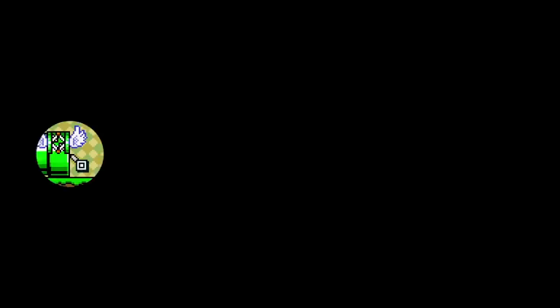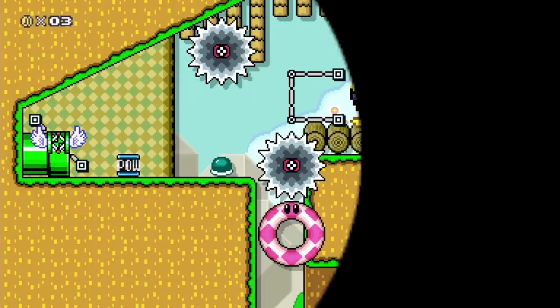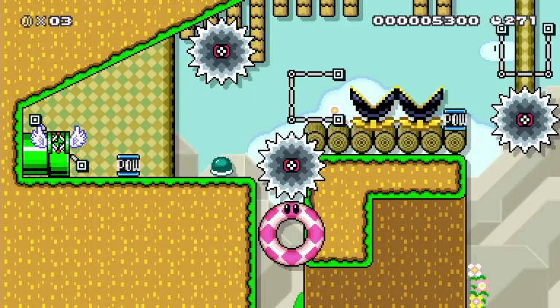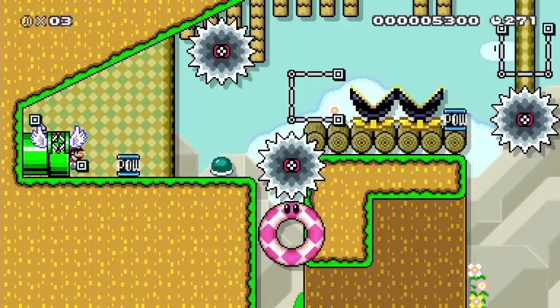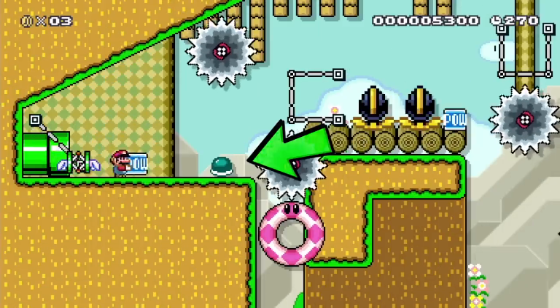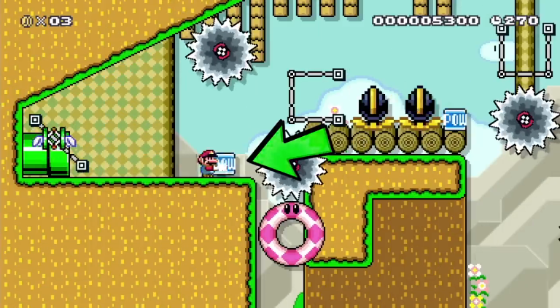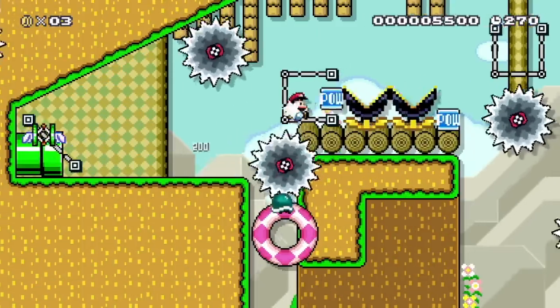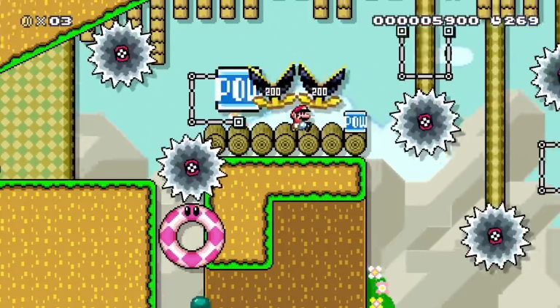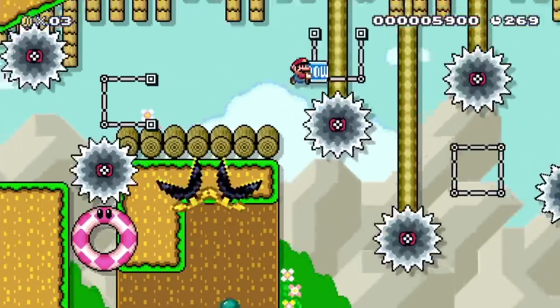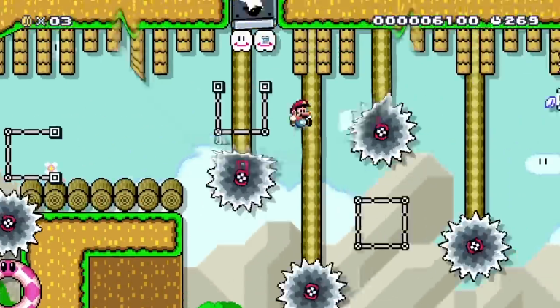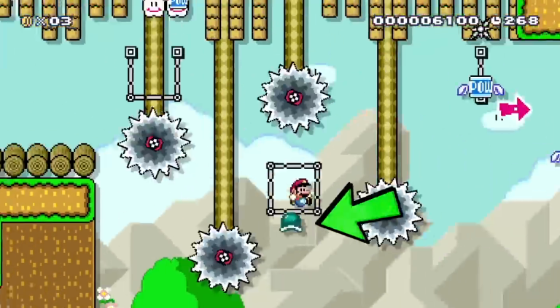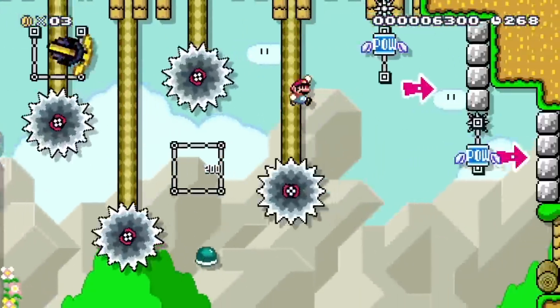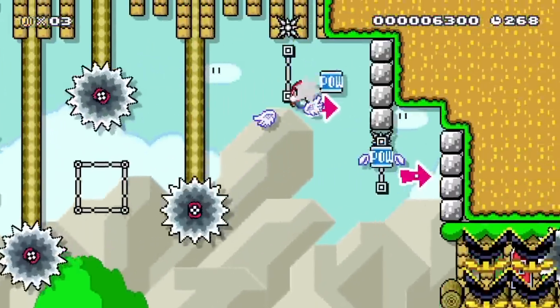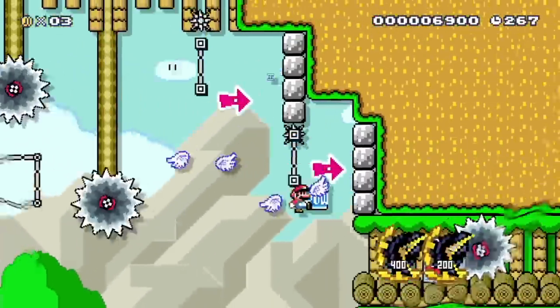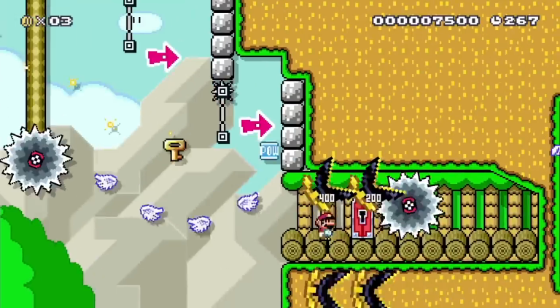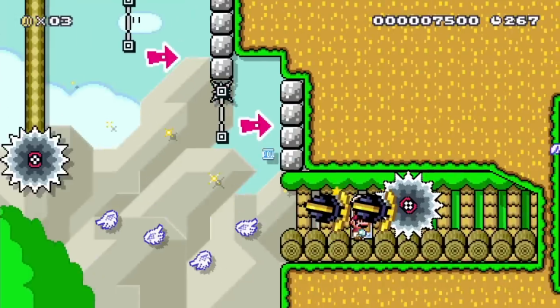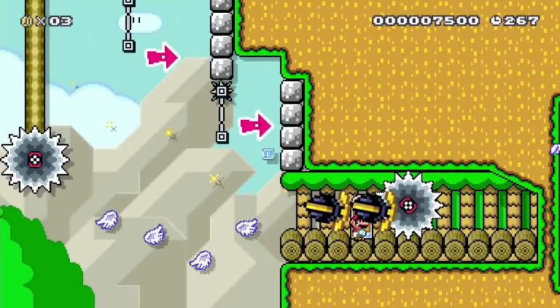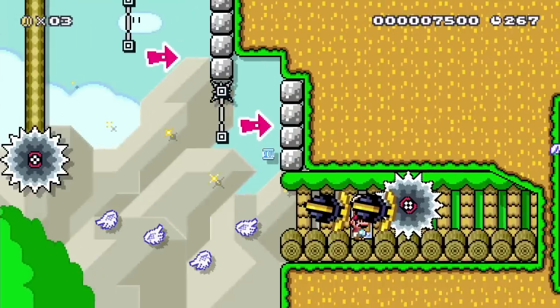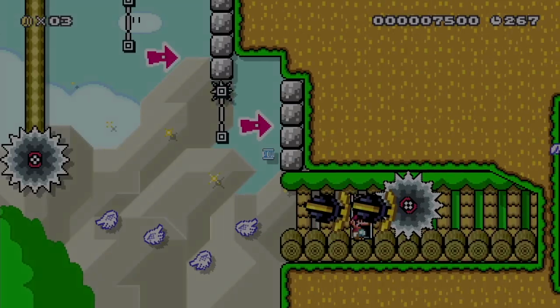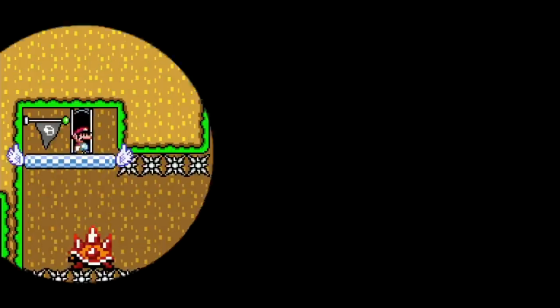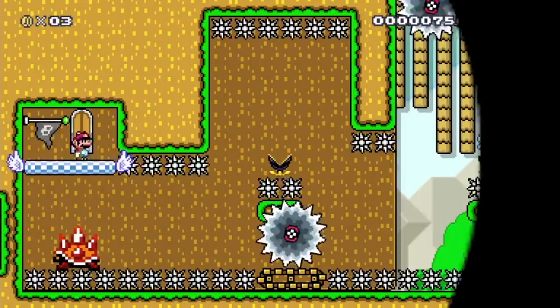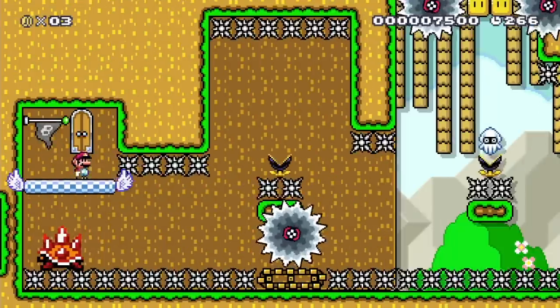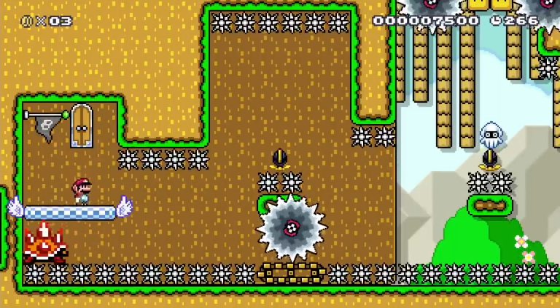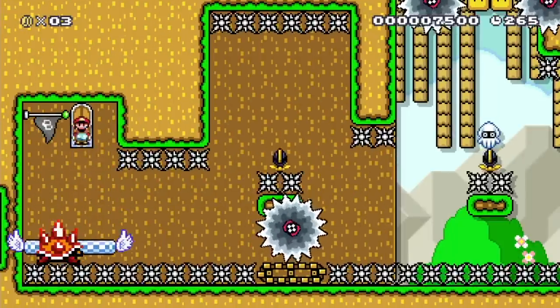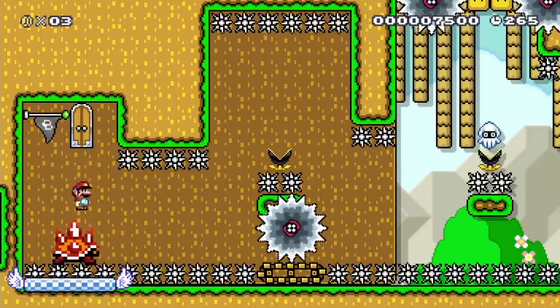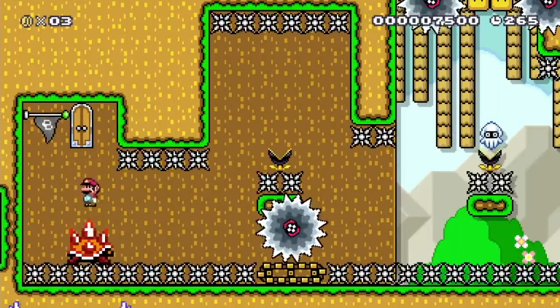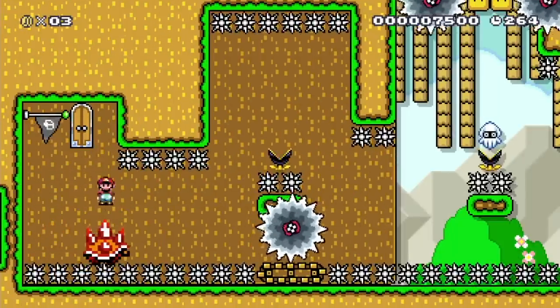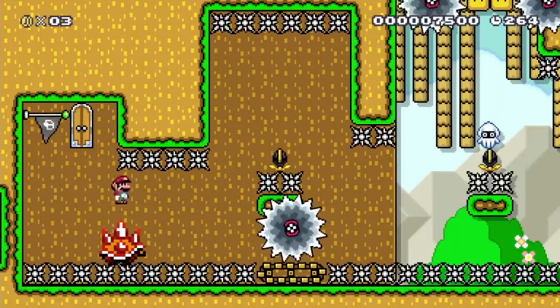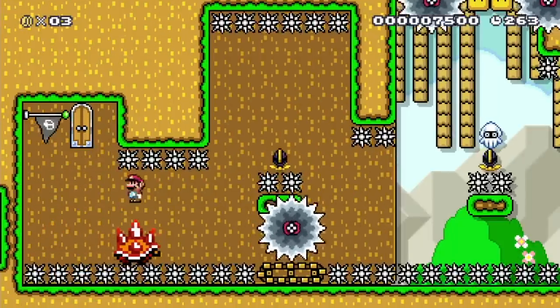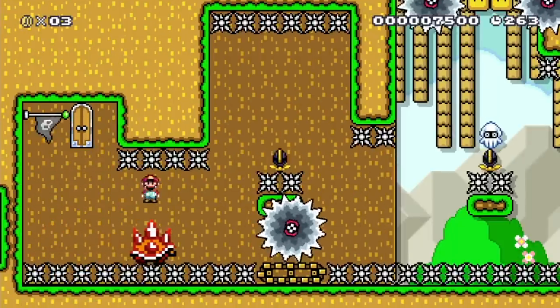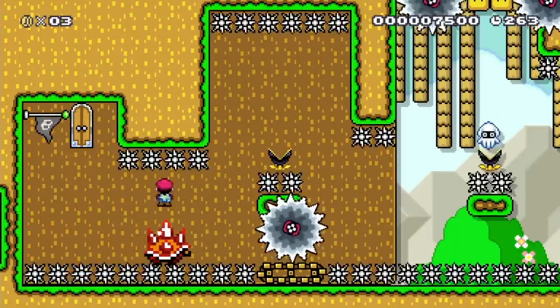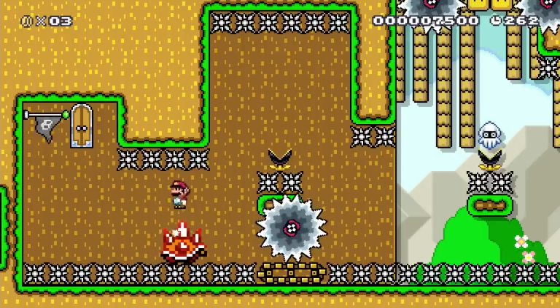Now in this next part, I kick the shell so it lines up with me for this midair jump, and I throw the POWs to destroy the muncher enemies blocking the door. I skip the checkpoint and control my jumps on the spiny enemy over the spikes.